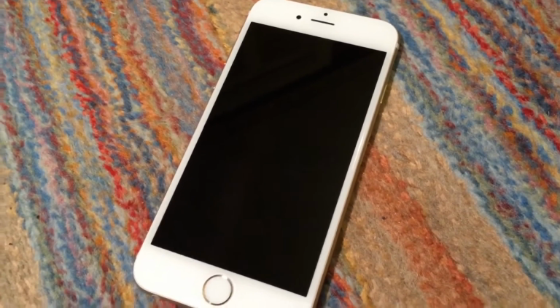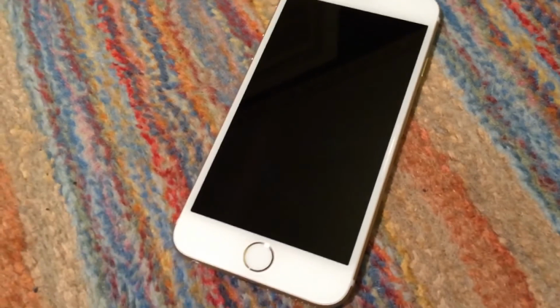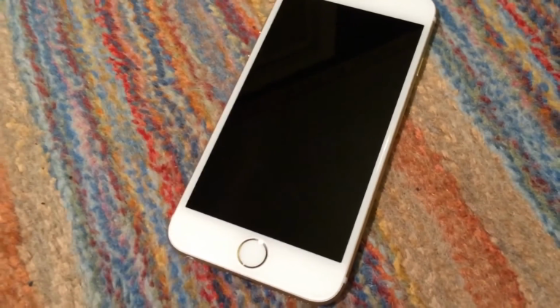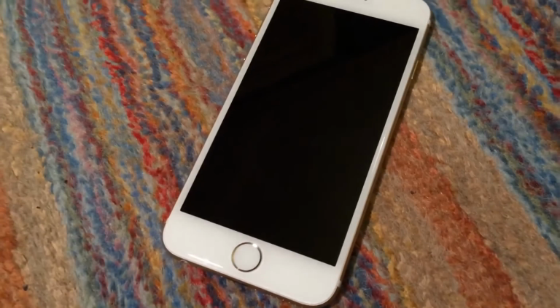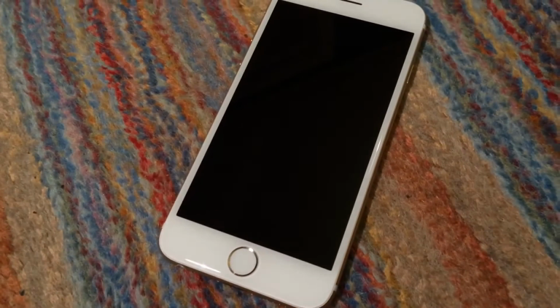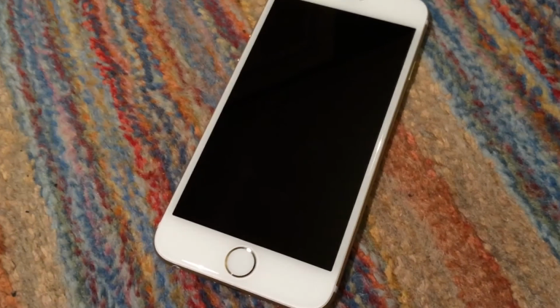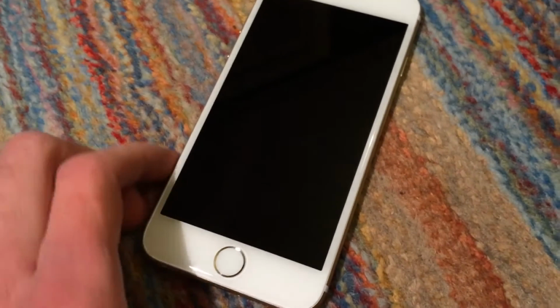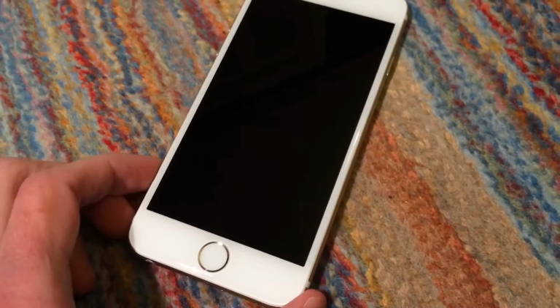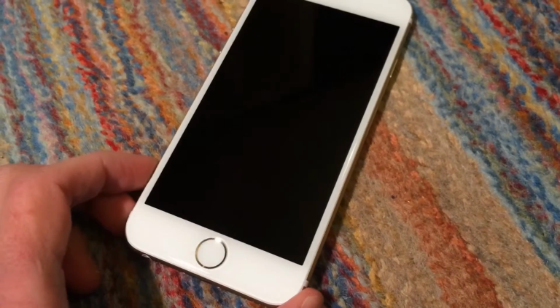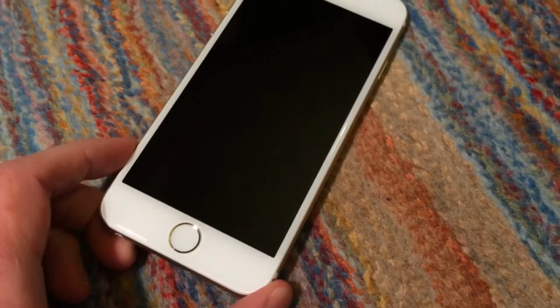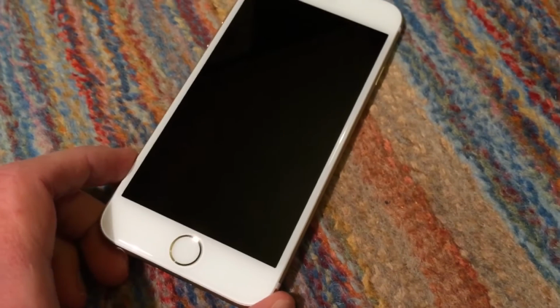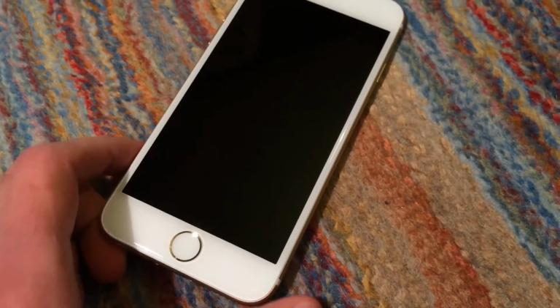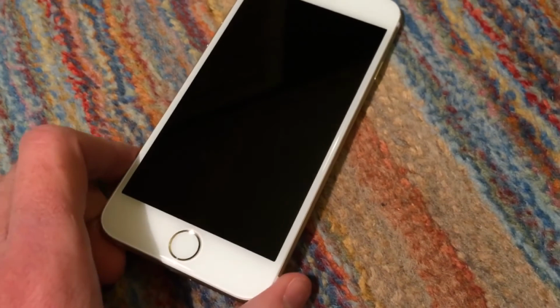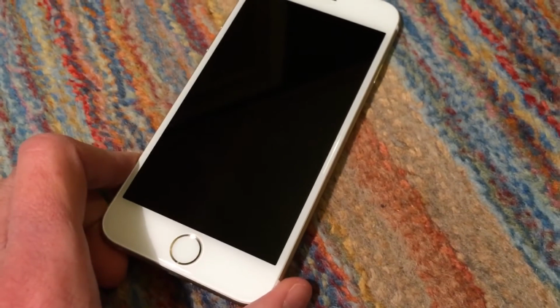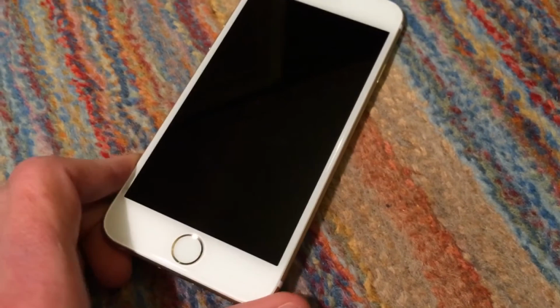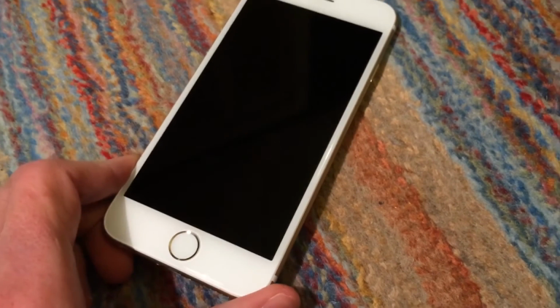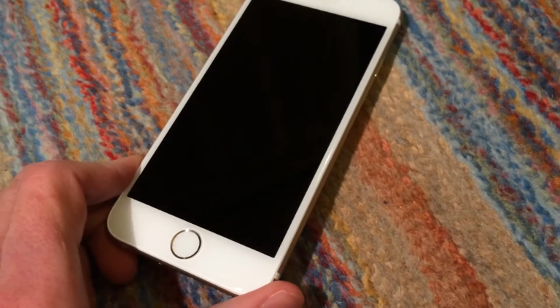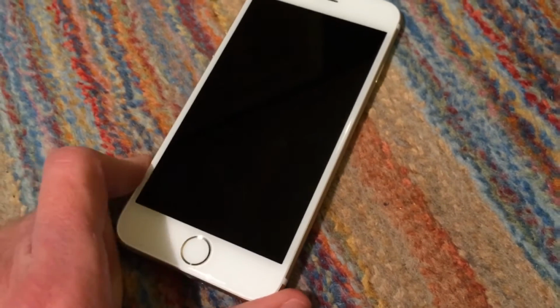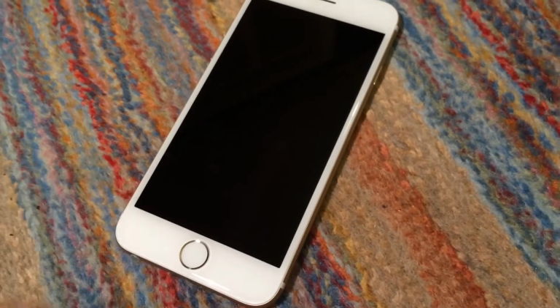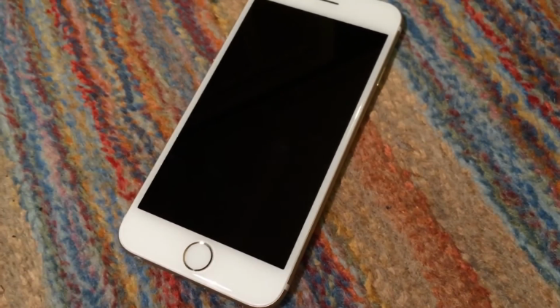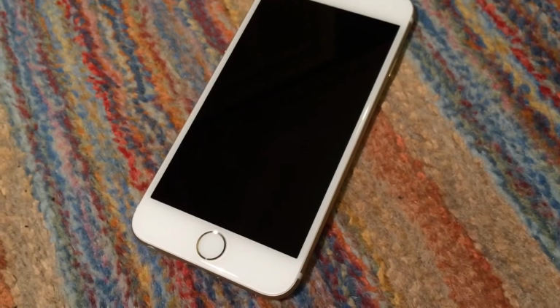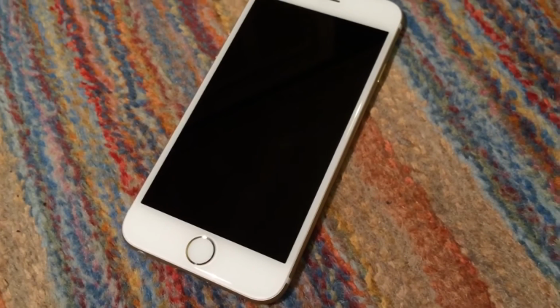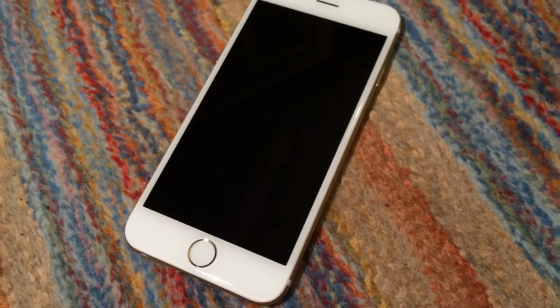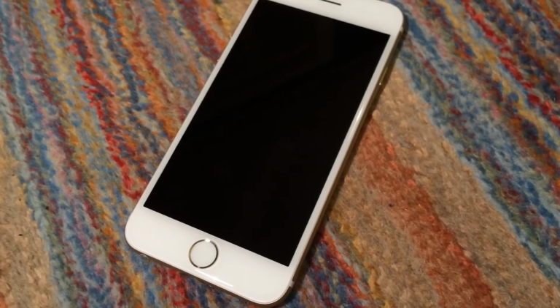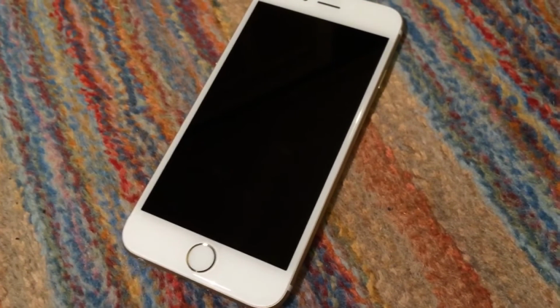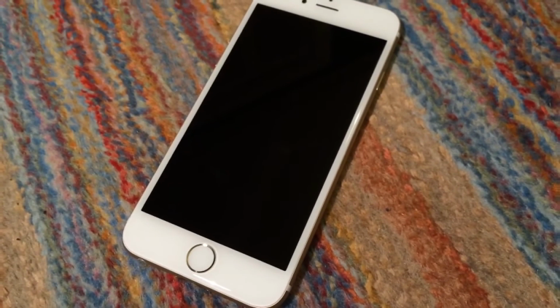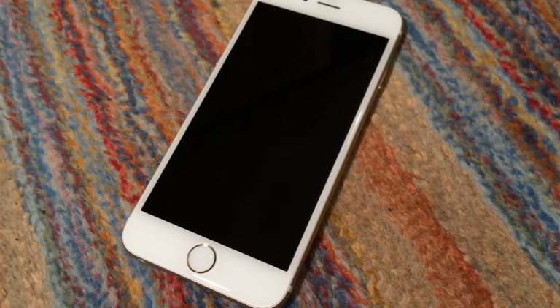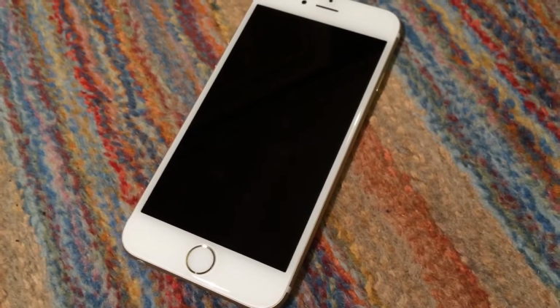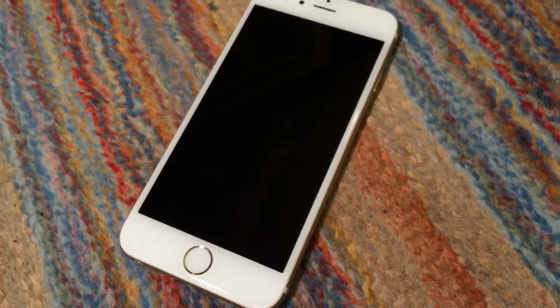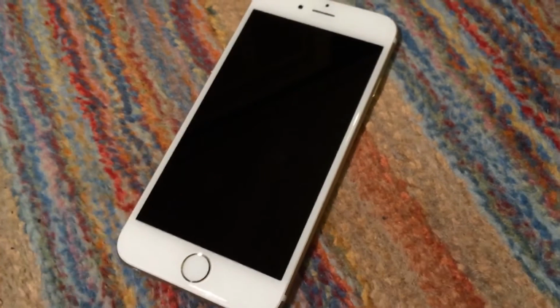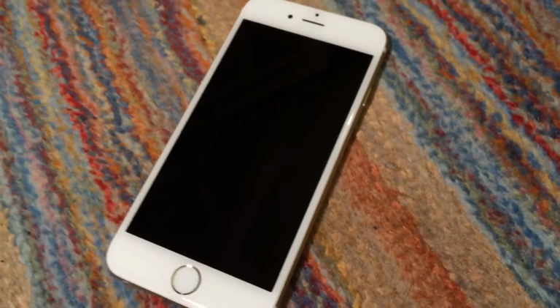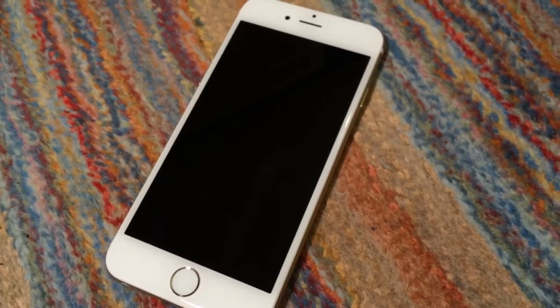It was probably not much before the 6S was released. But nonetheless, it had warranty on it, so I went ahead and took it into the Apple Store just to see if I would have some sort of chance of them repairing or replacing it.